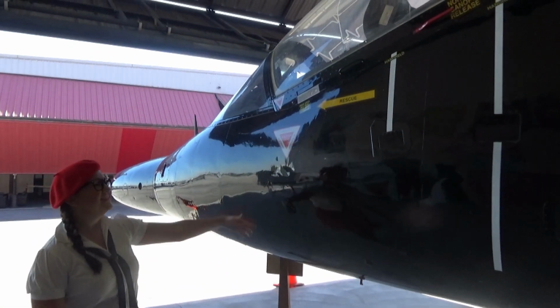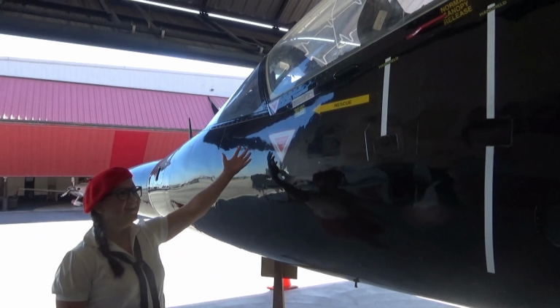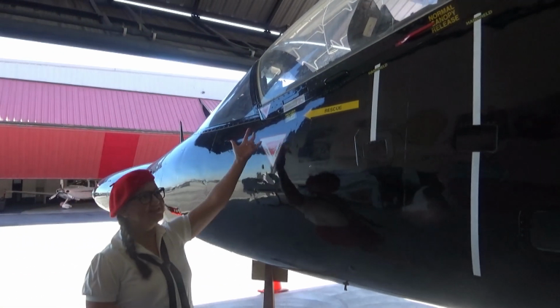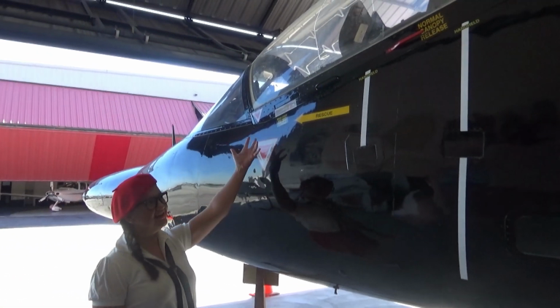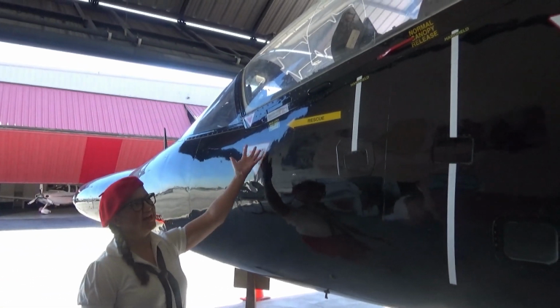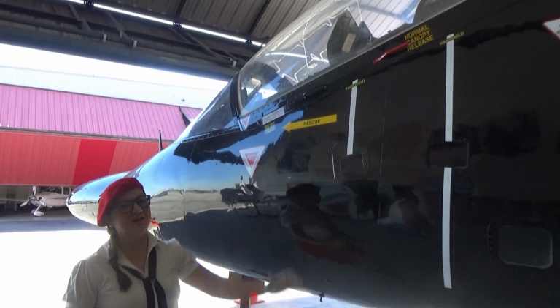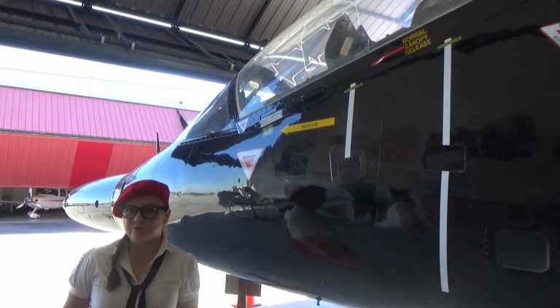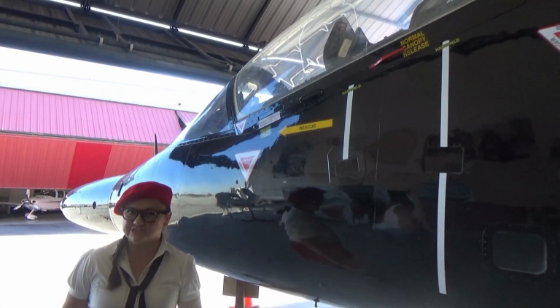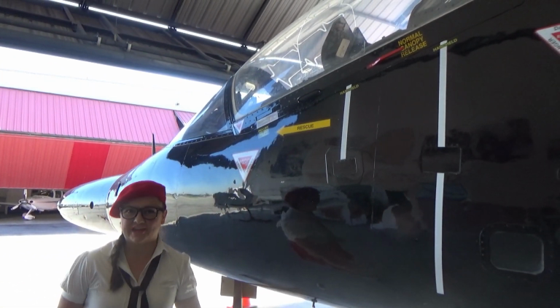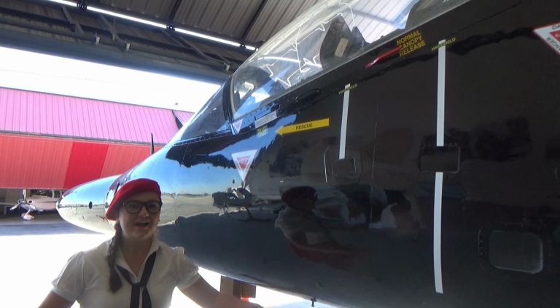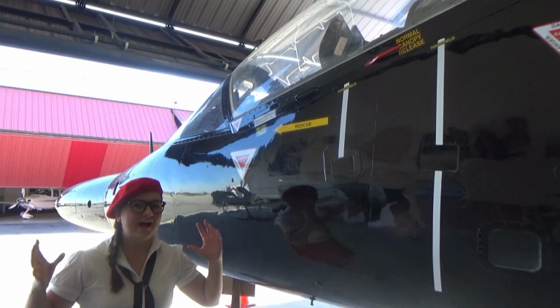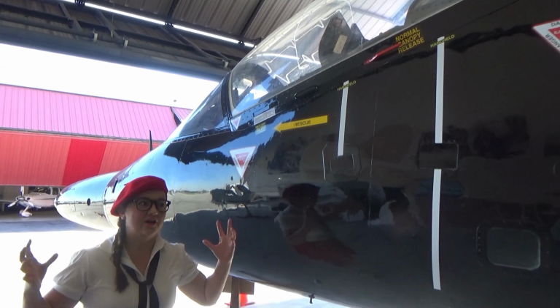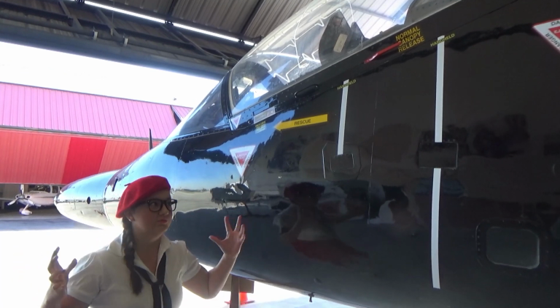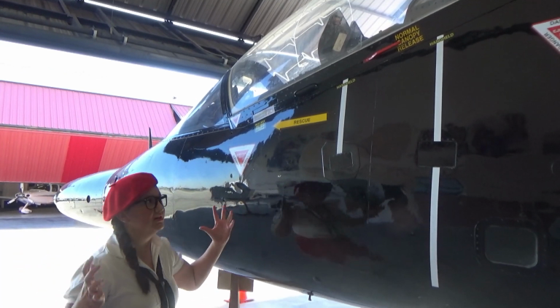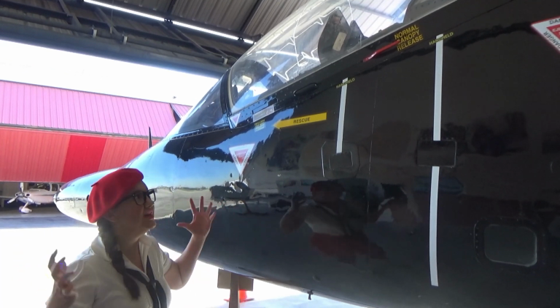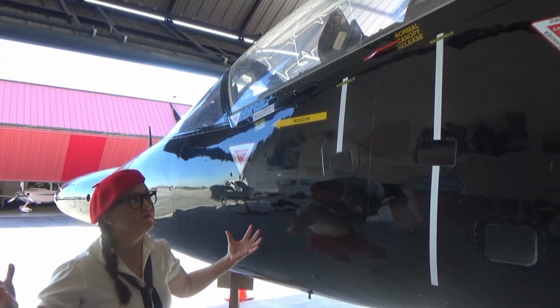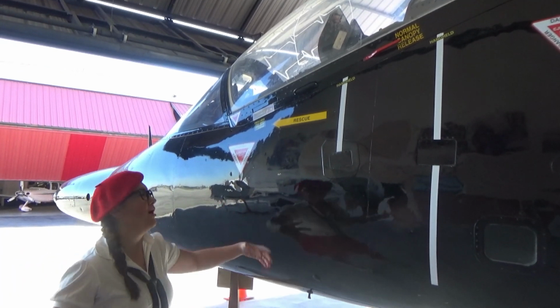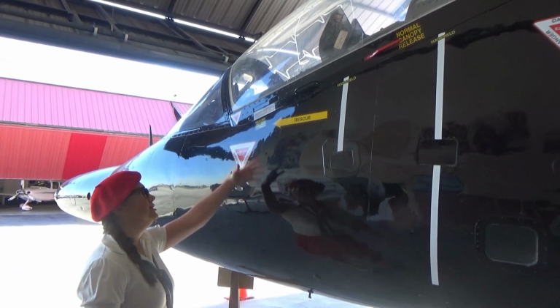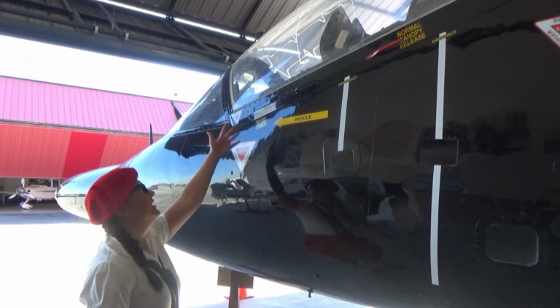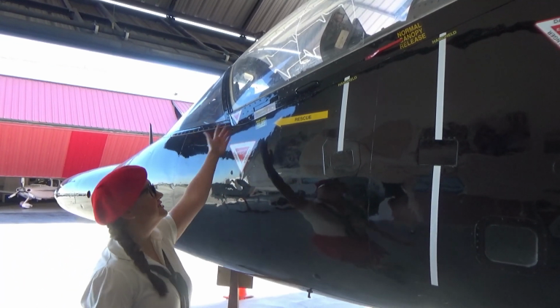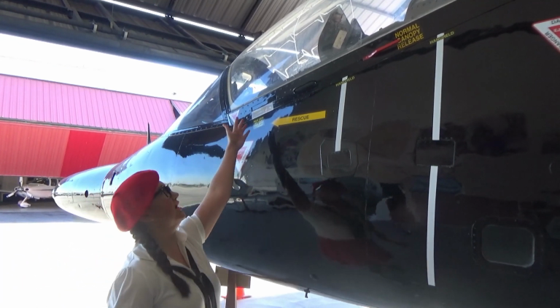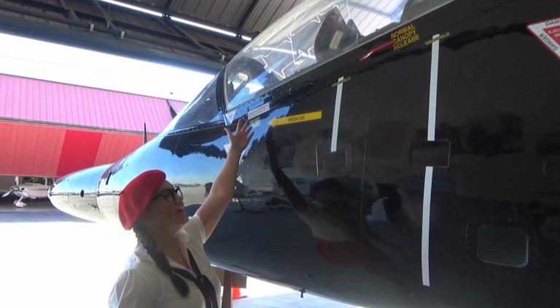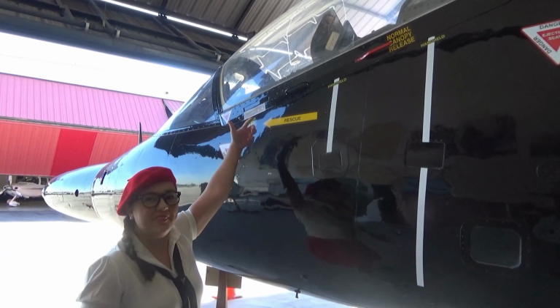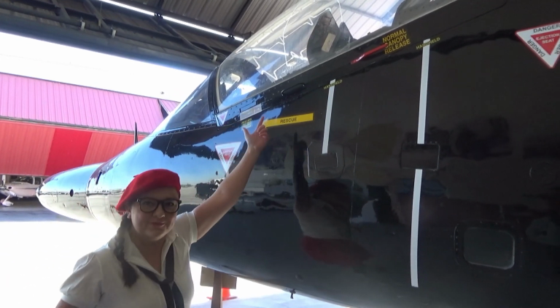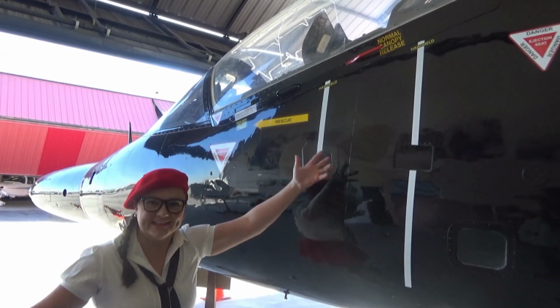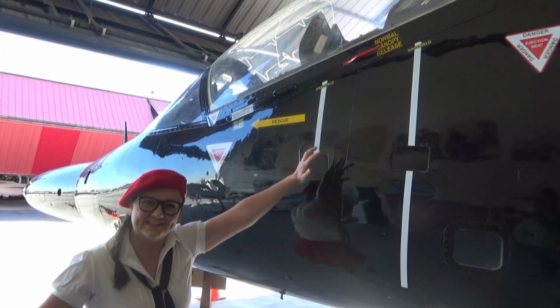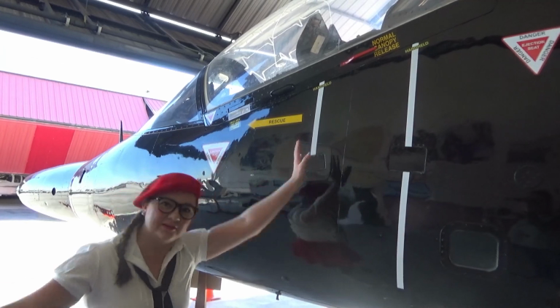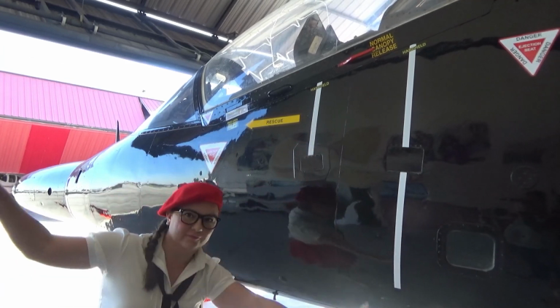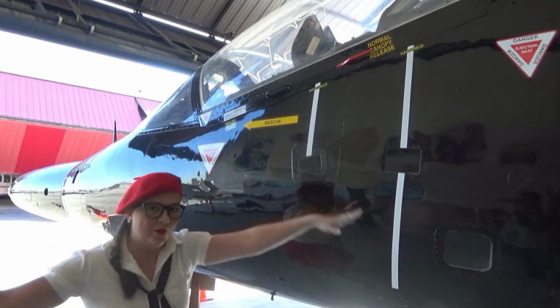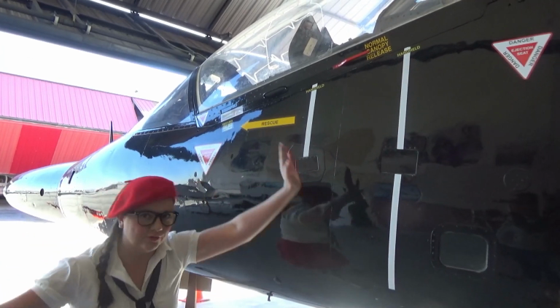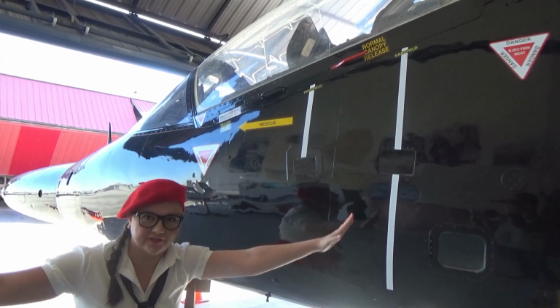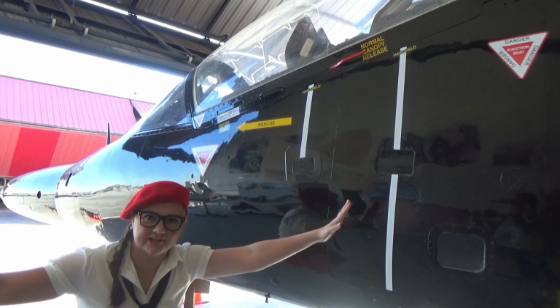So, this Harrier jet has a lot of cool features on it. We can't go over them all, but look — this is the cockpit, and that's where the pilot sits, so you can fly the jet.